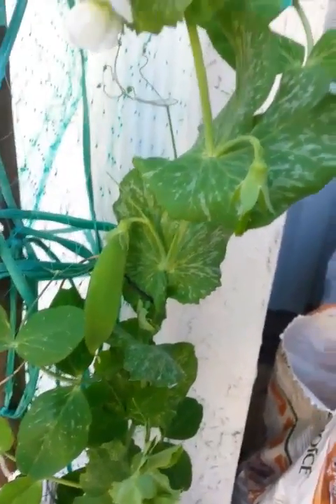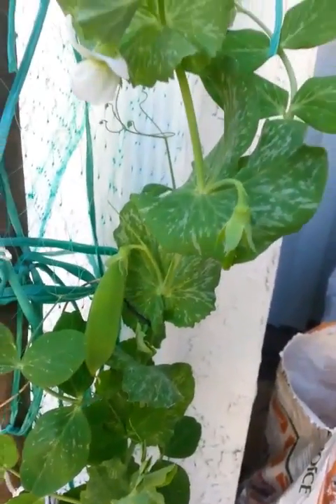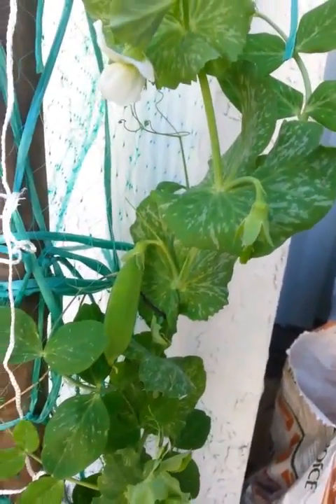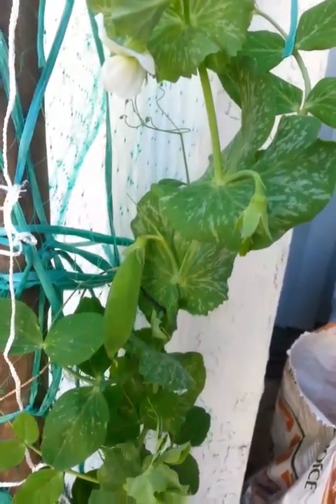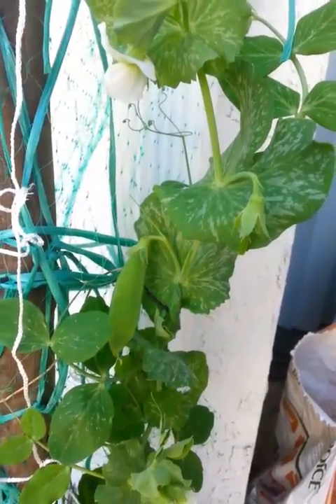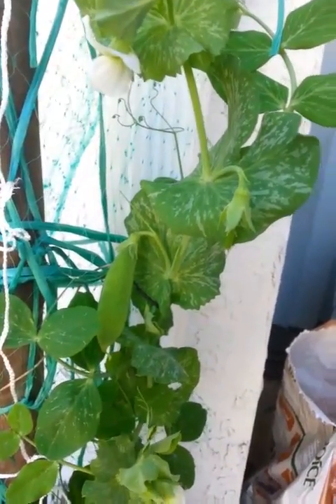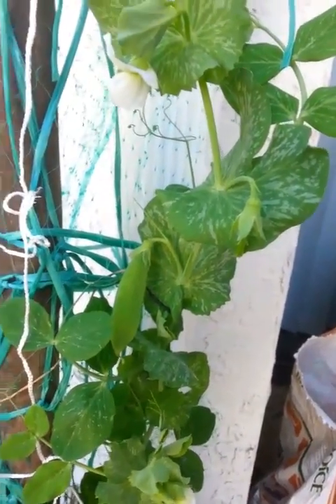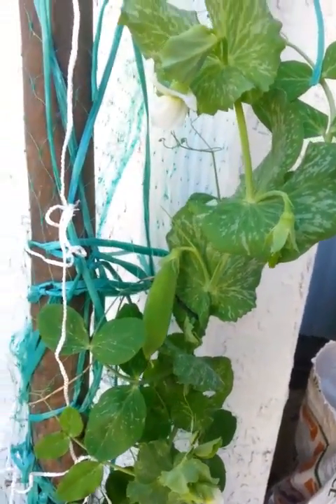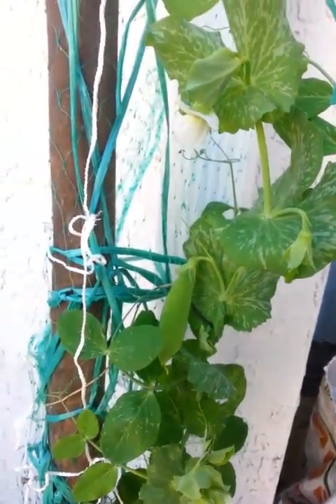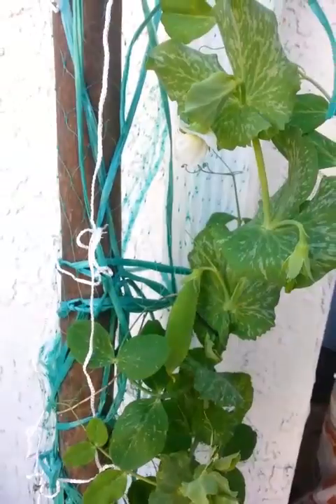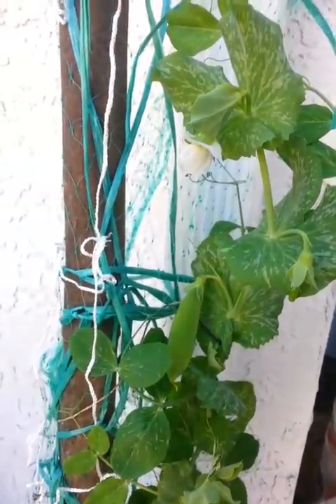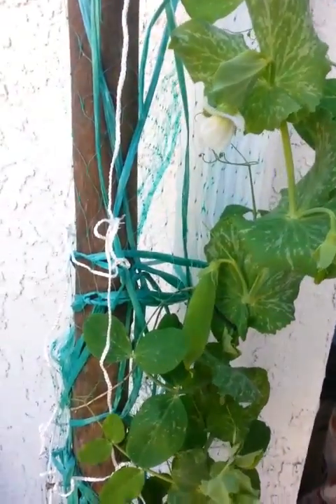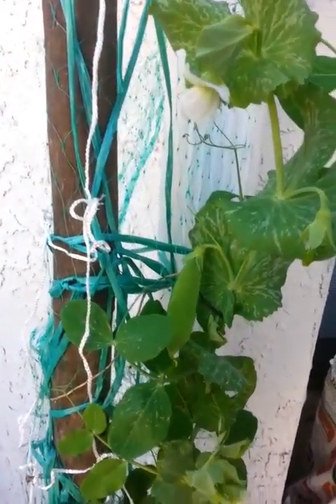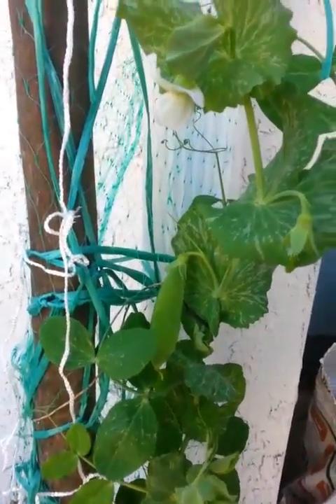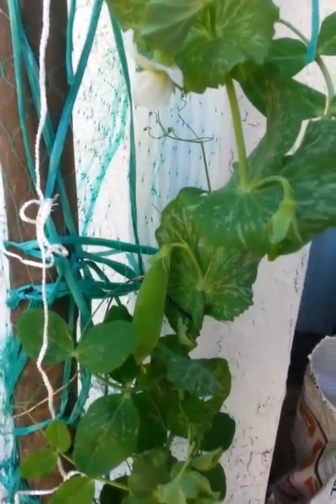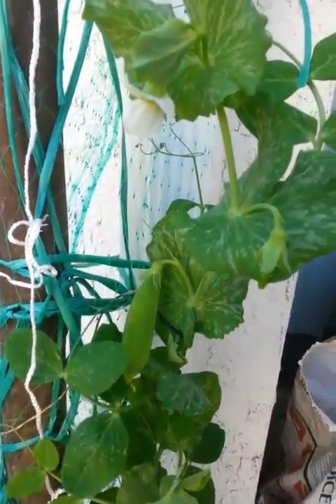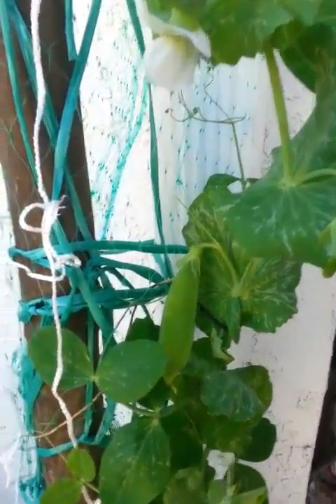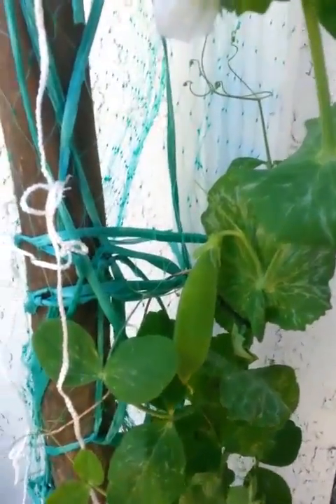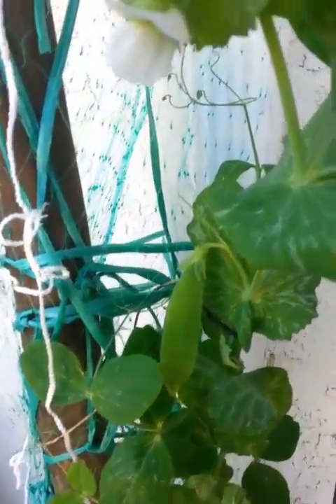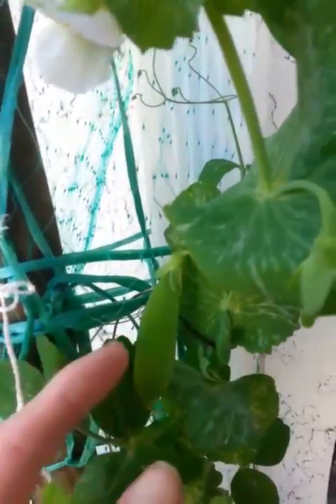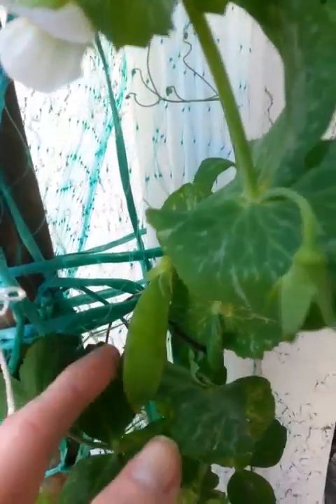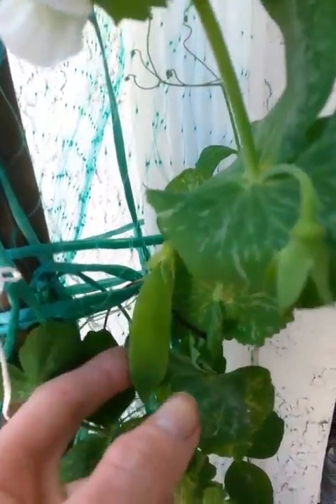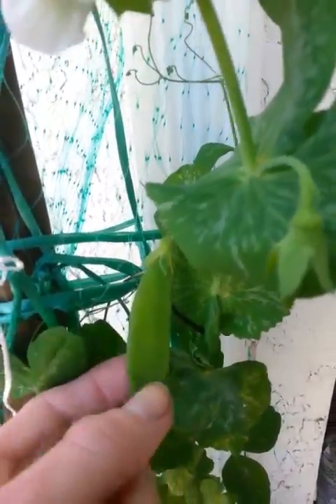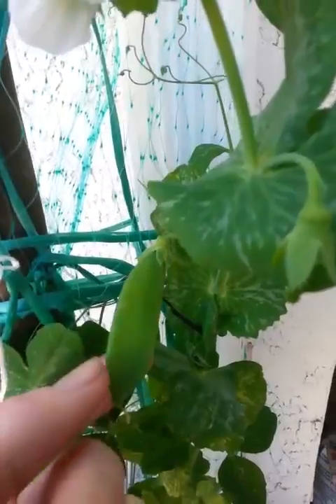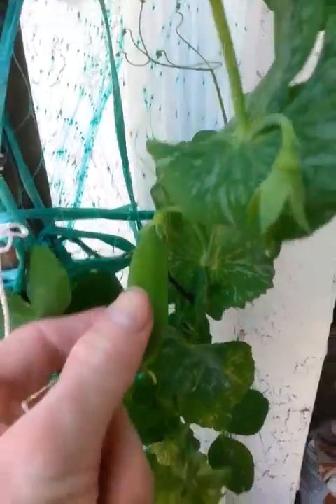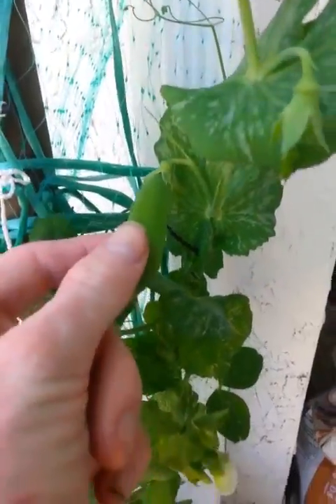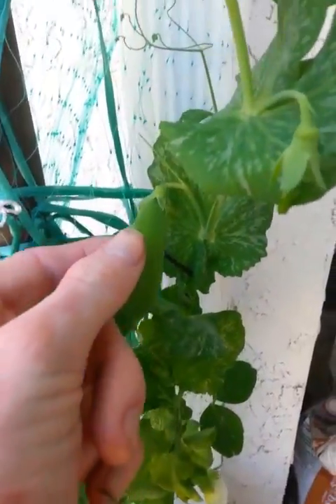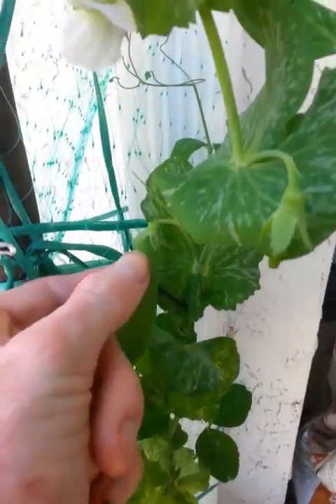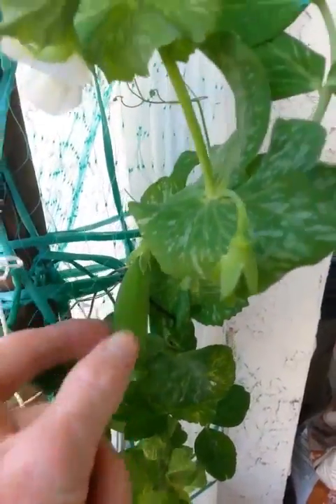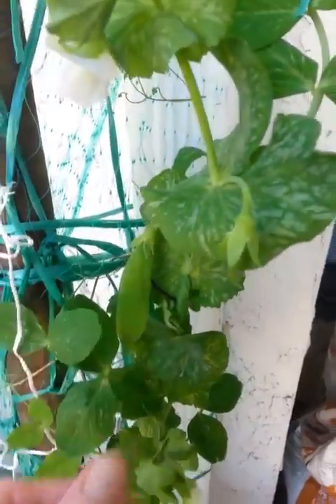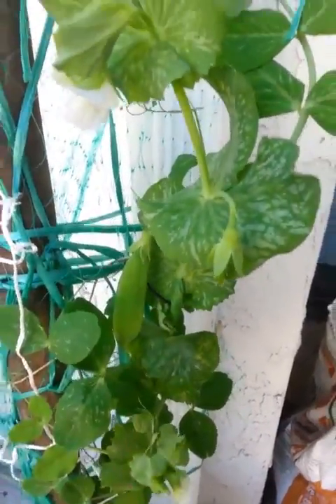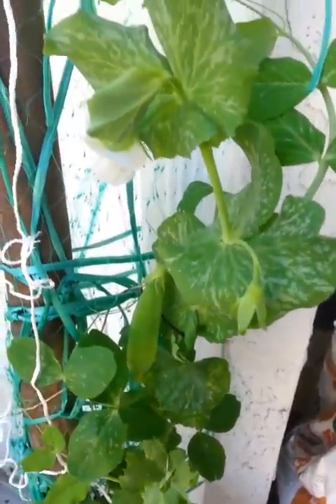Hi everyone, it's xDiolga. Today I'm going to show you my garden in a better way. I got some snow peas. Pretty nice. That feels really nice, actually.